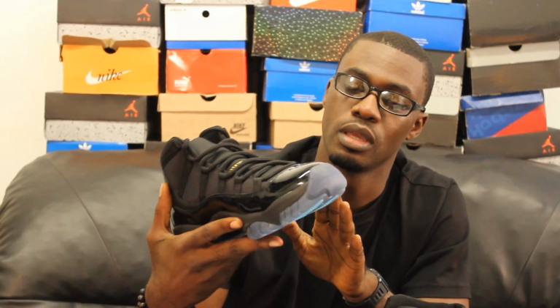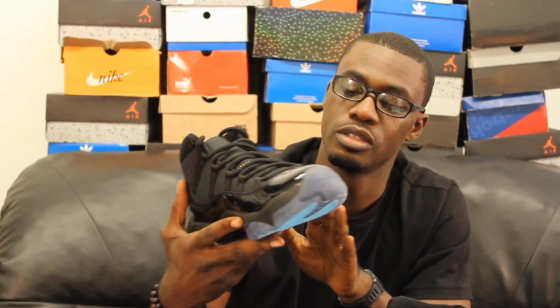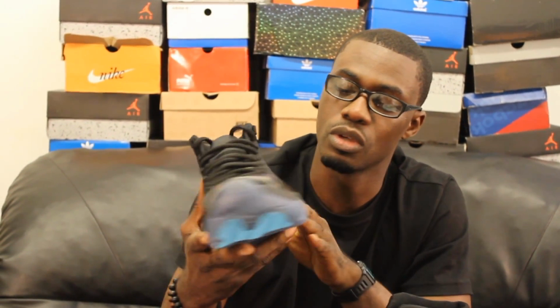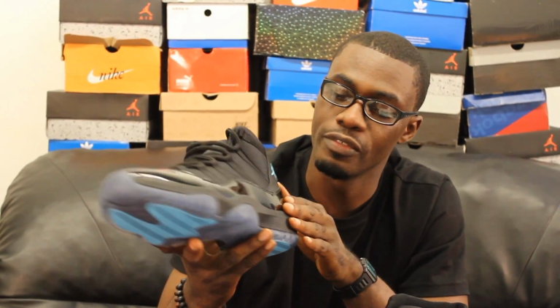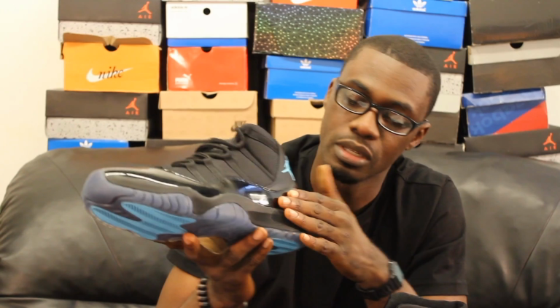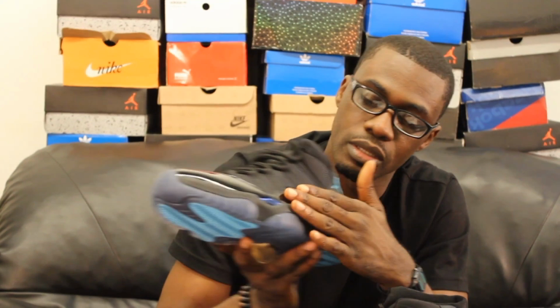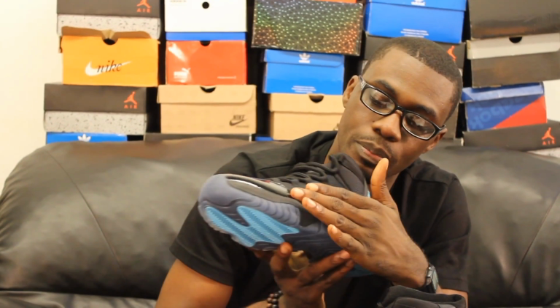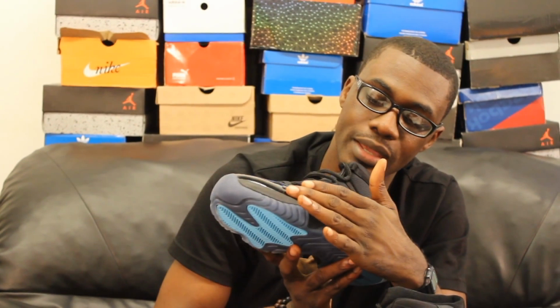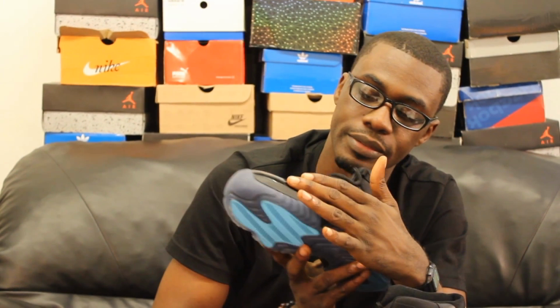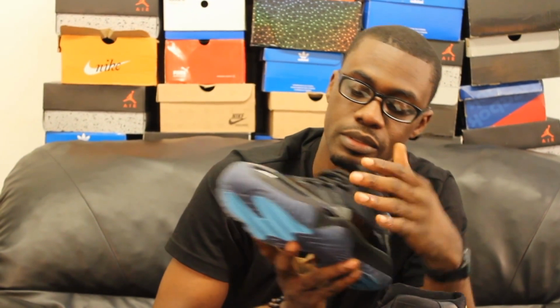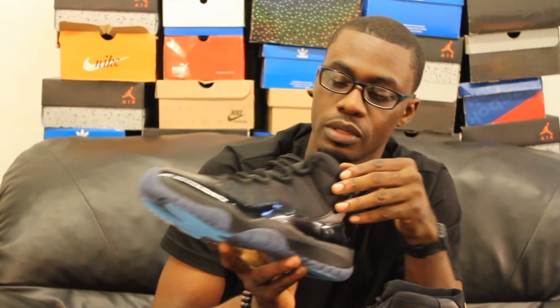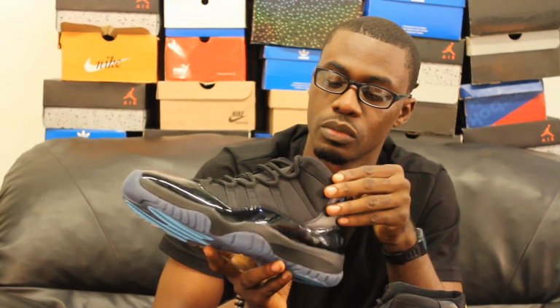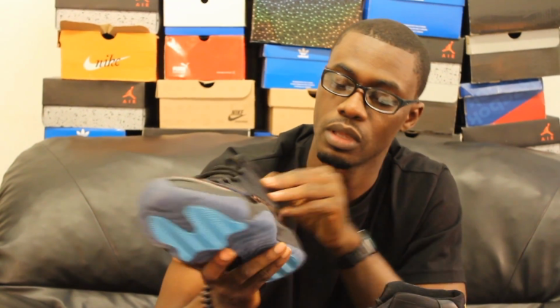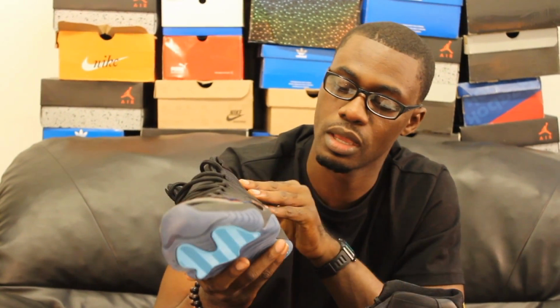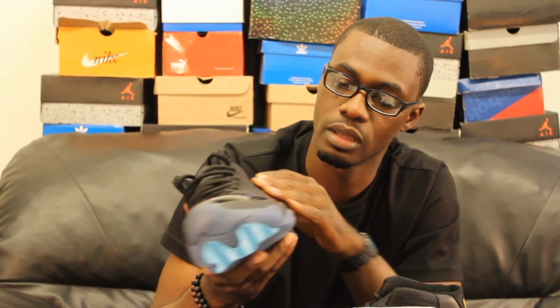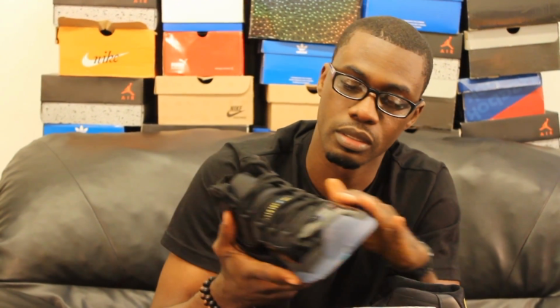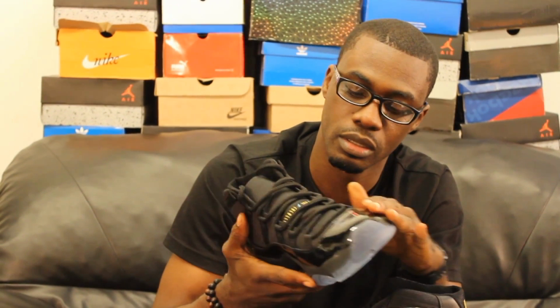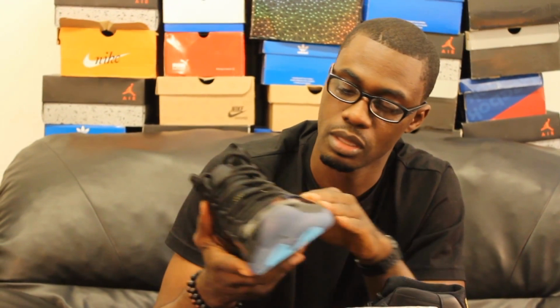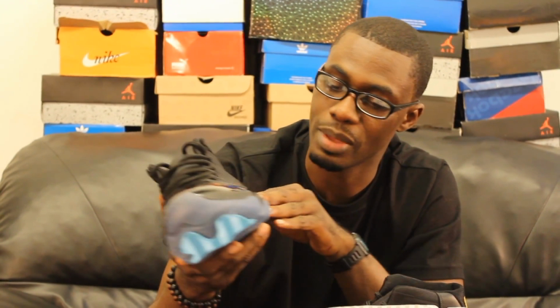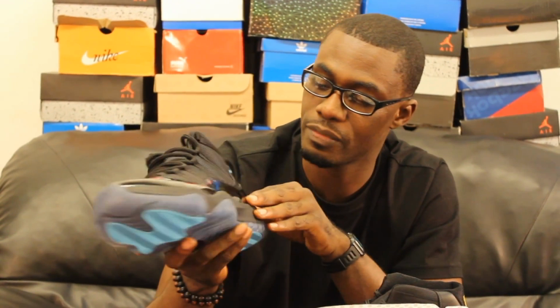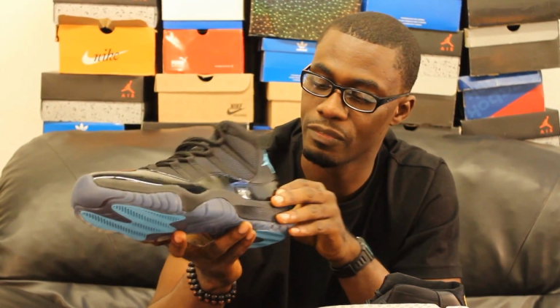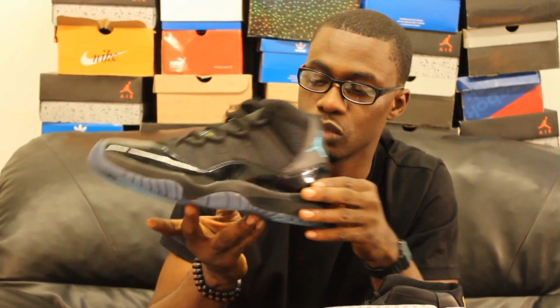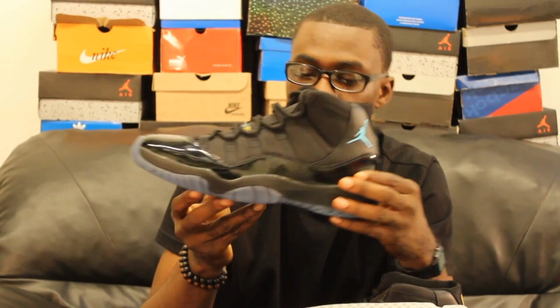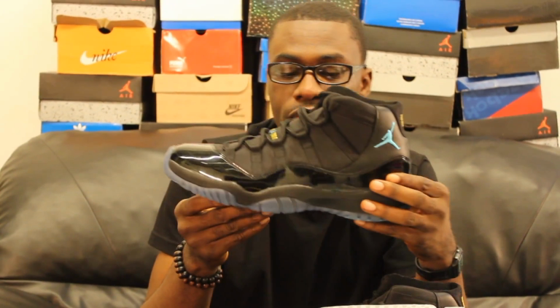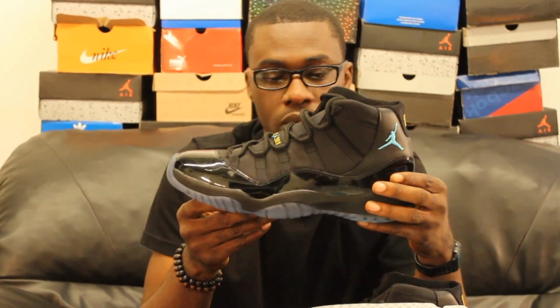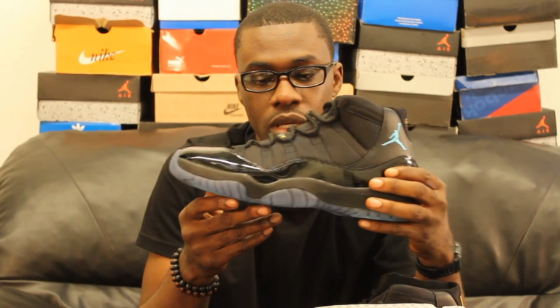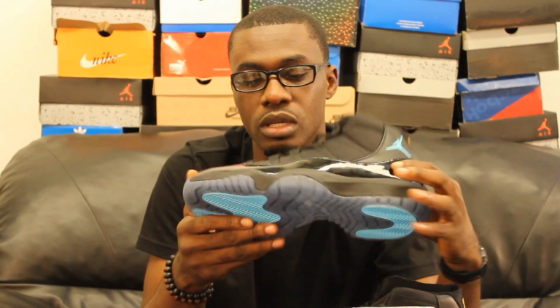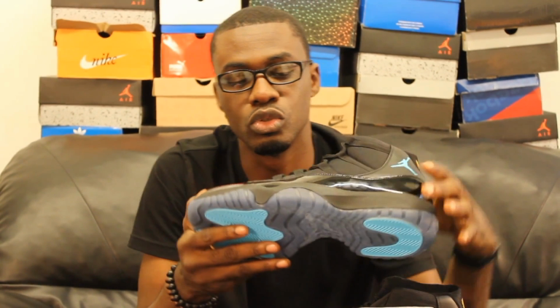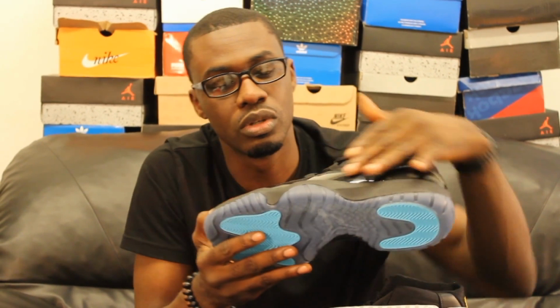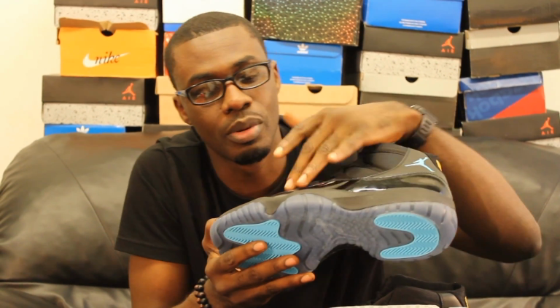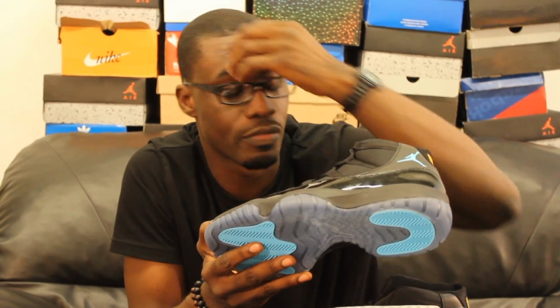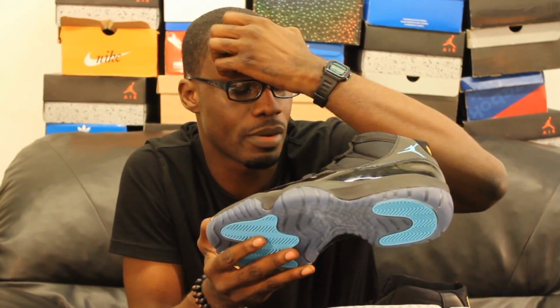It's got the patent leather painting, you know — that detail was on every Jordan apart from, I think, the cool grey colorway.